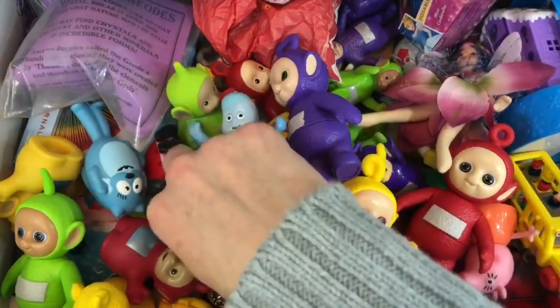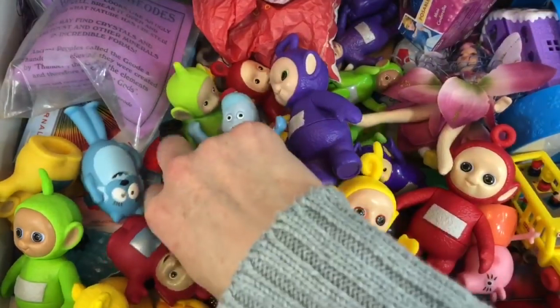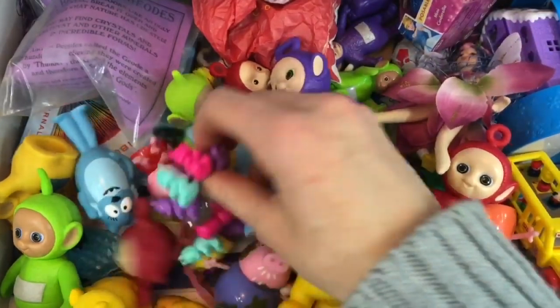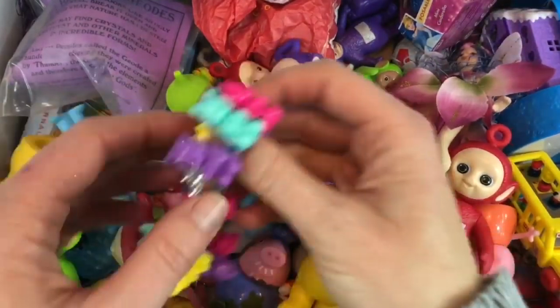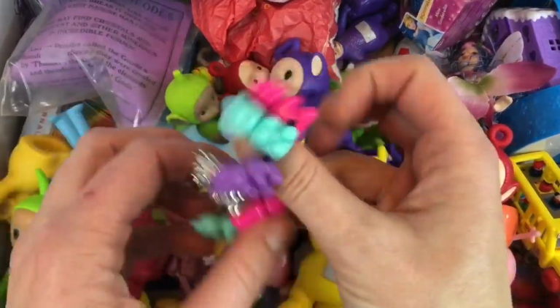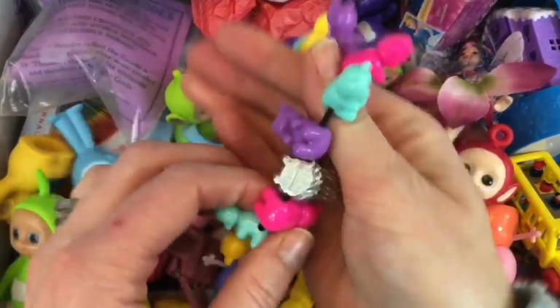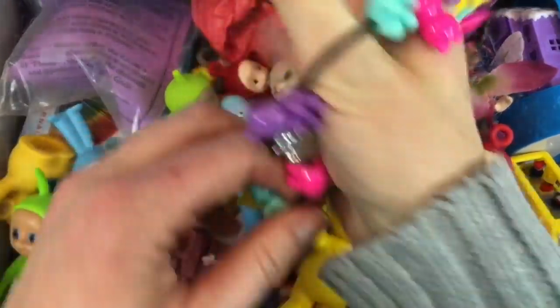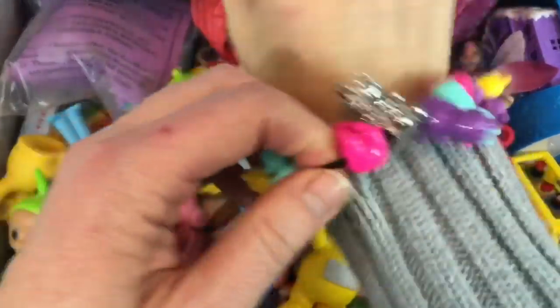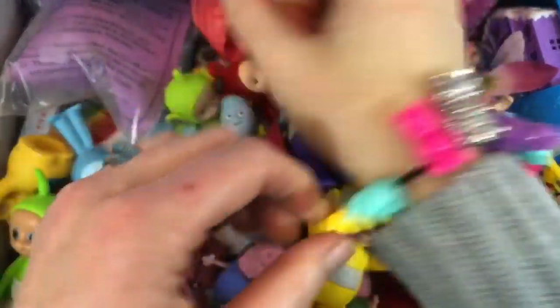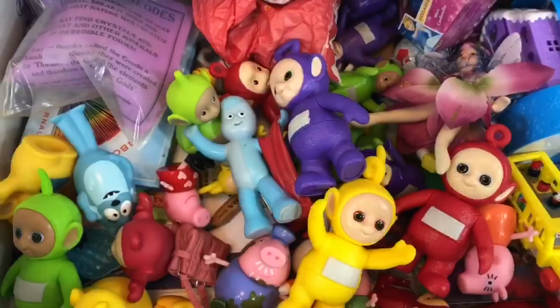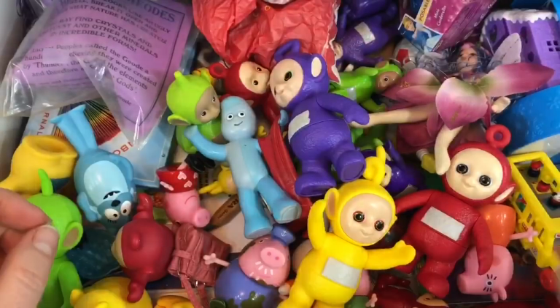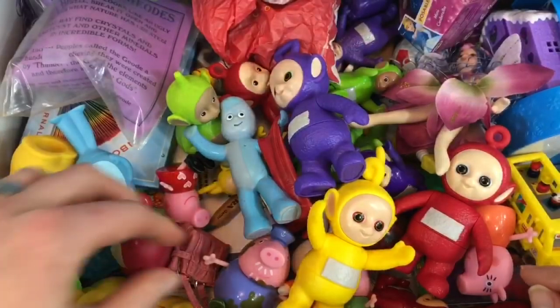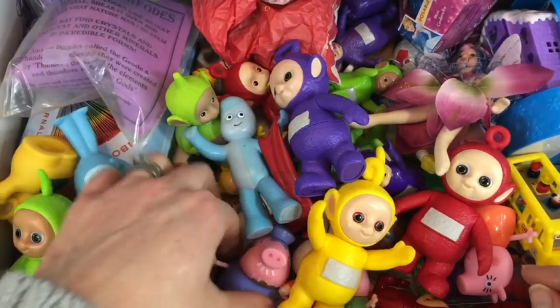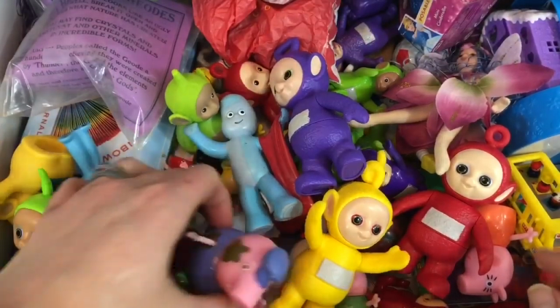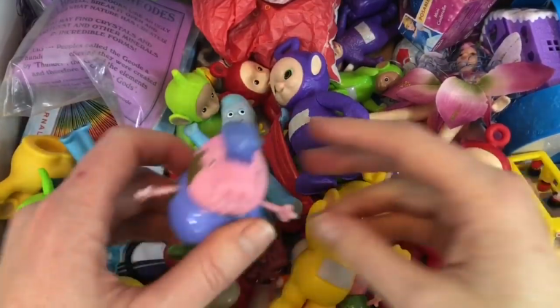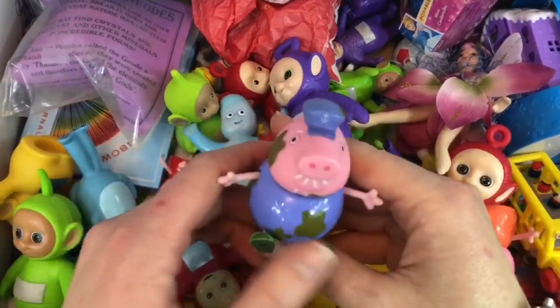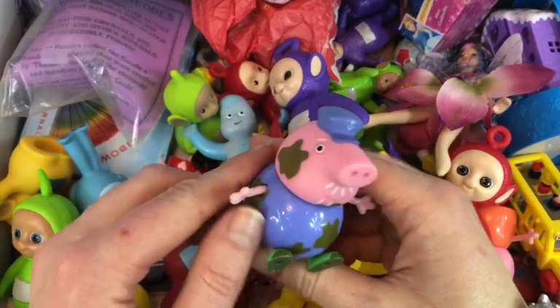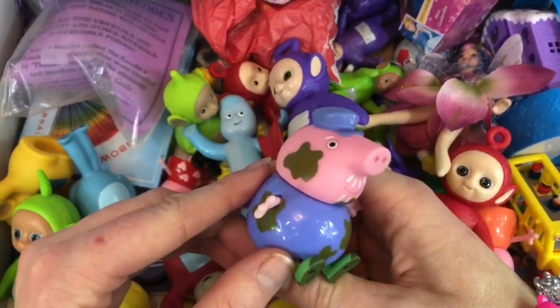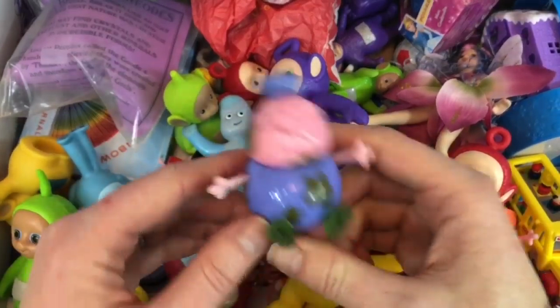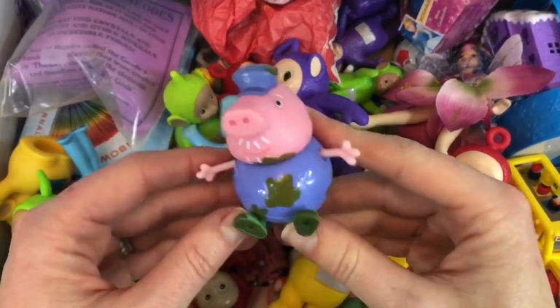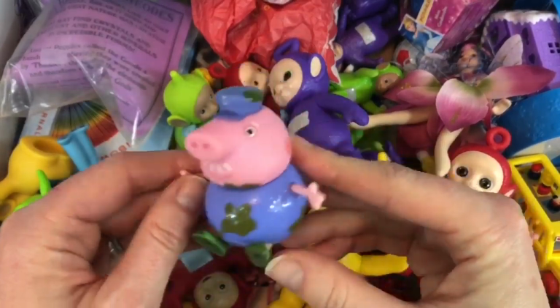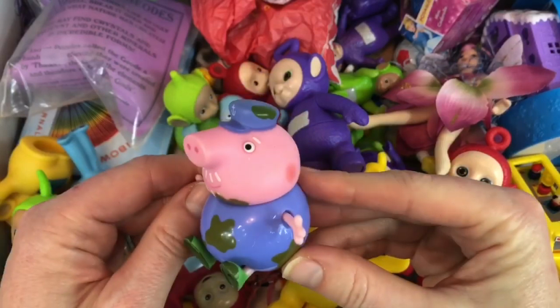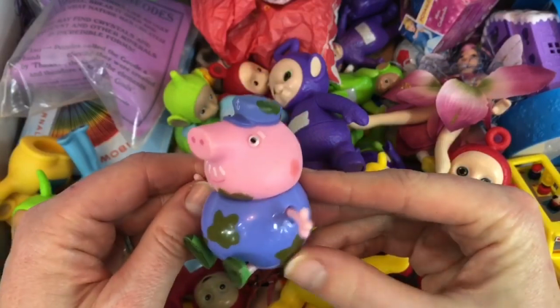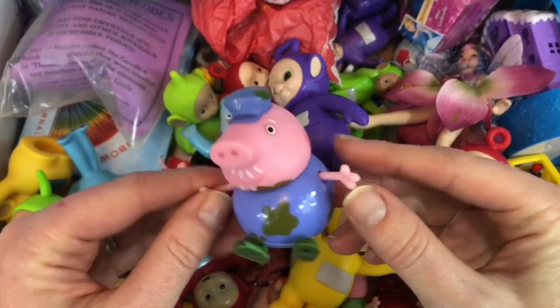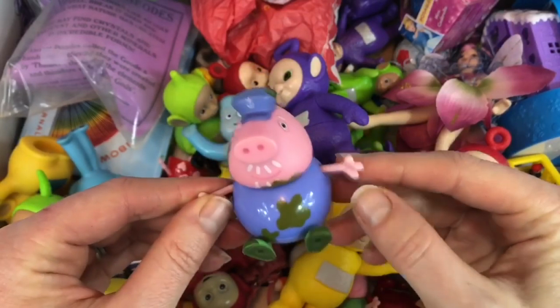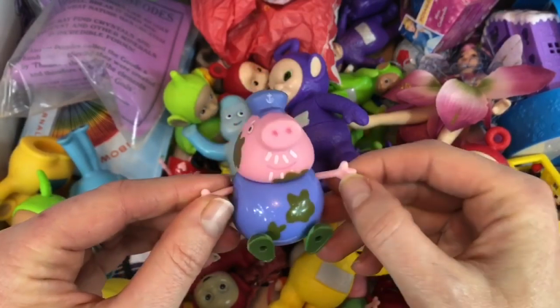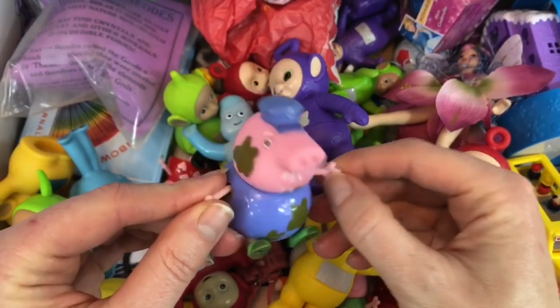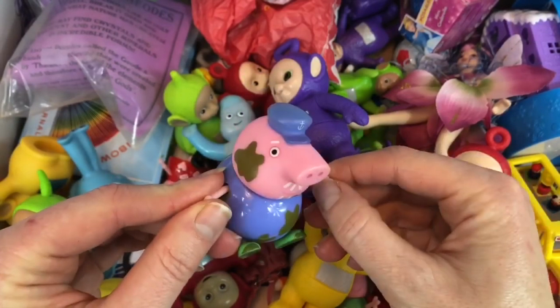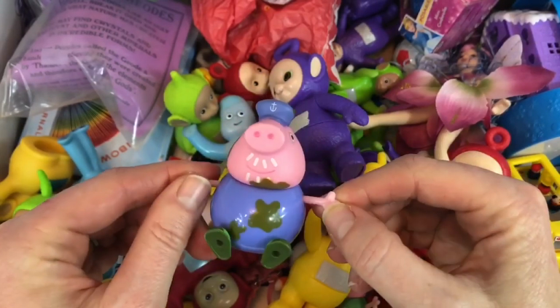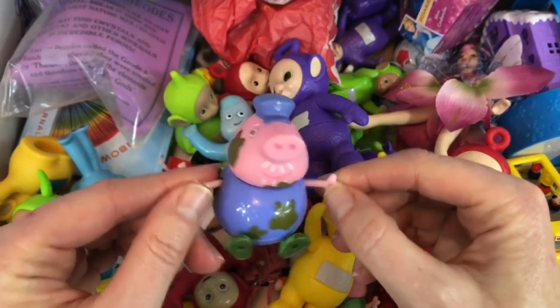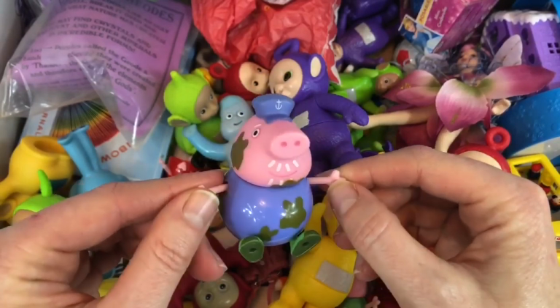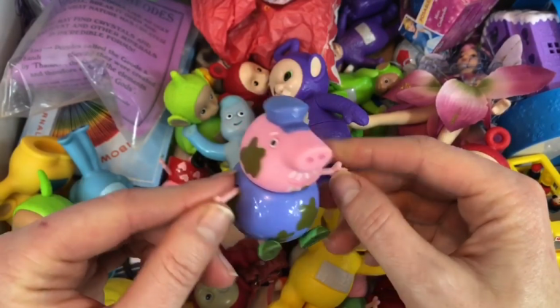Oh, my gummy bear bracelet. I'll put it on for you, Tiny Fans. And here is our Muddy Grandpa Pig — you weren't with the rest of the family when we were giving them a bath.